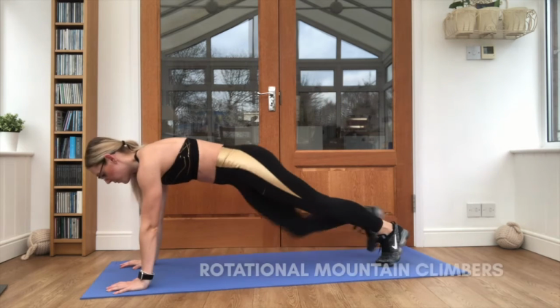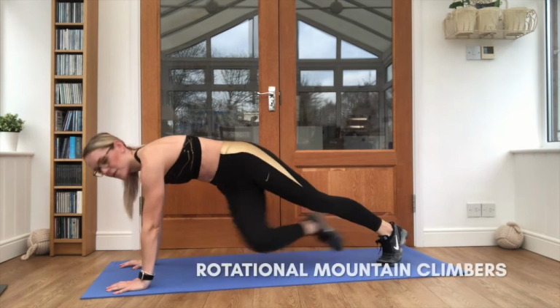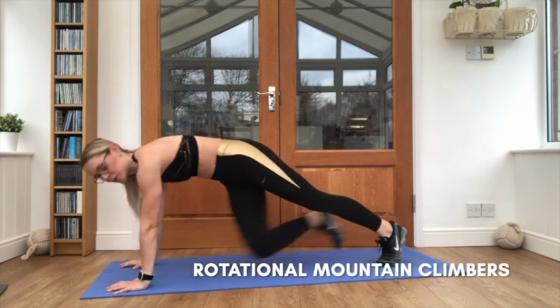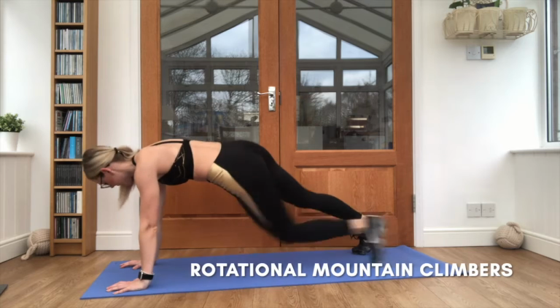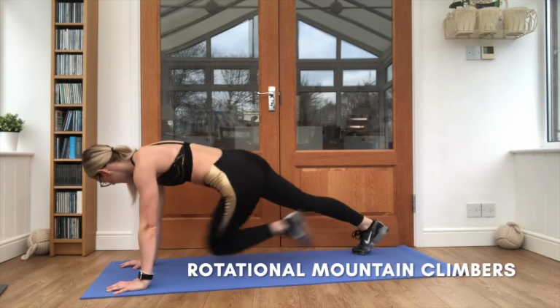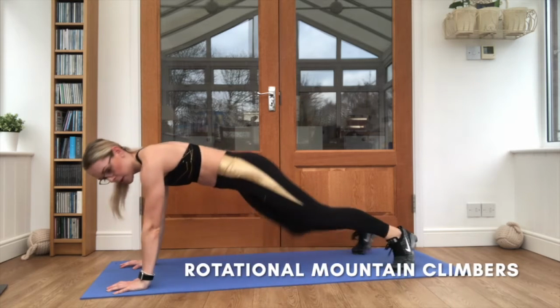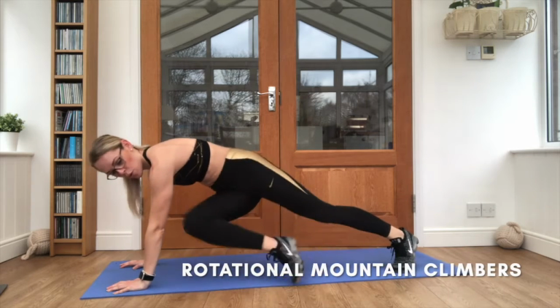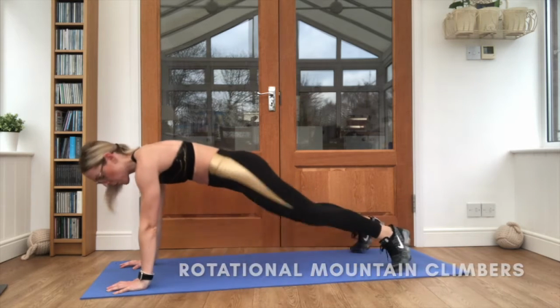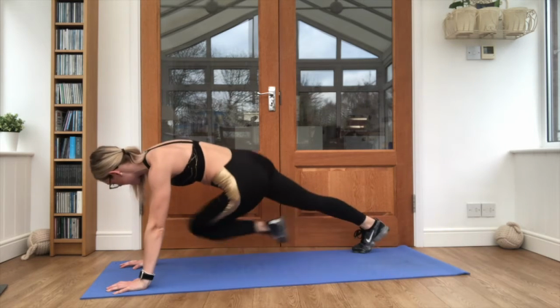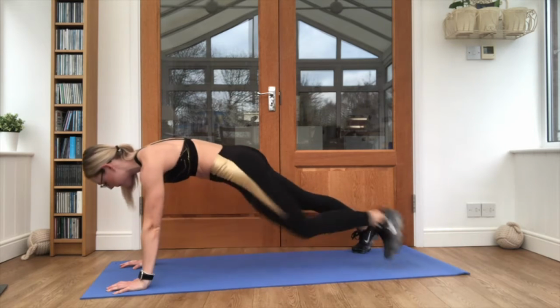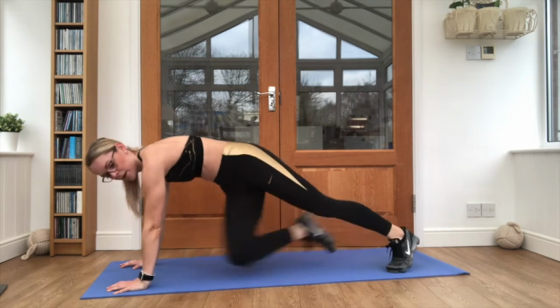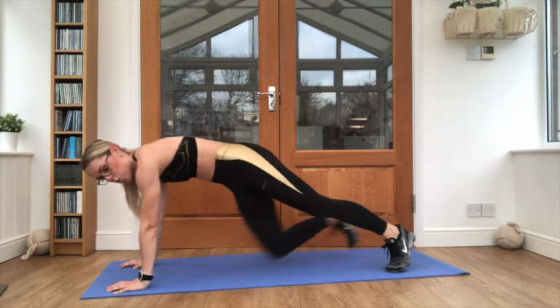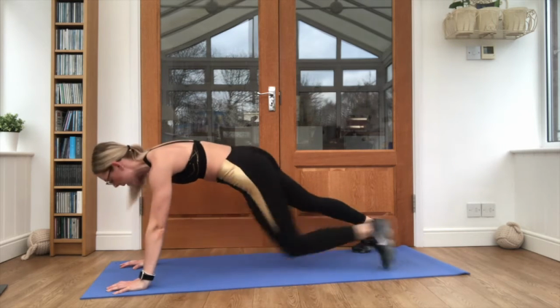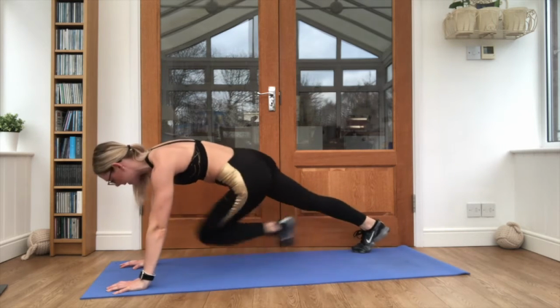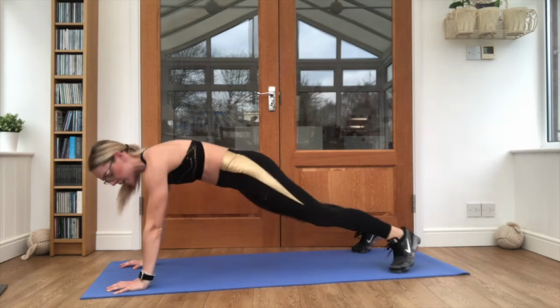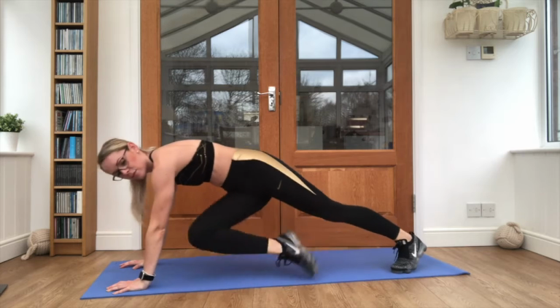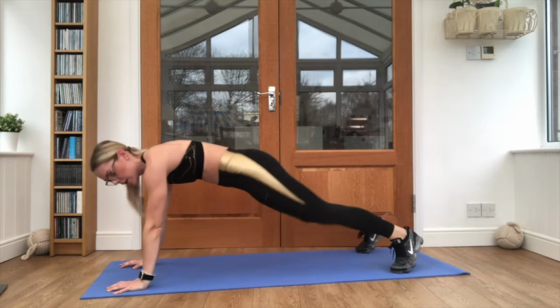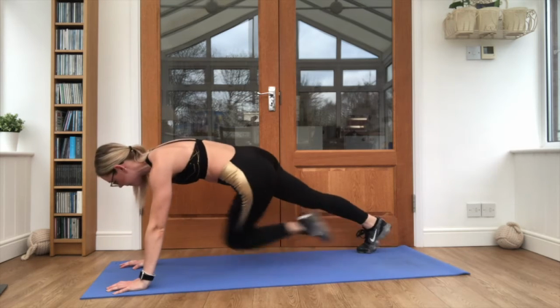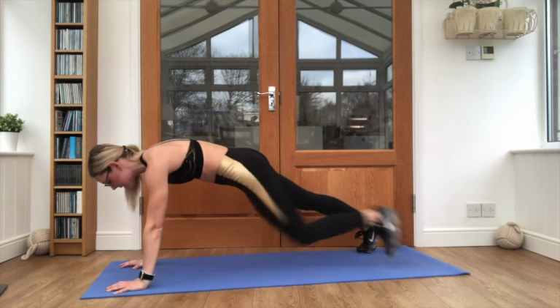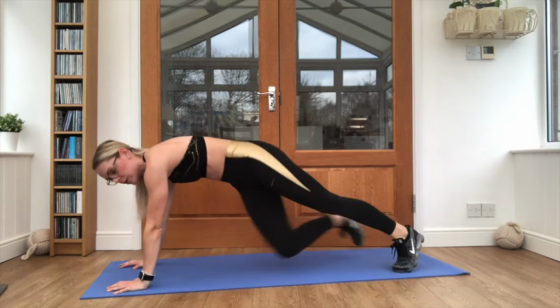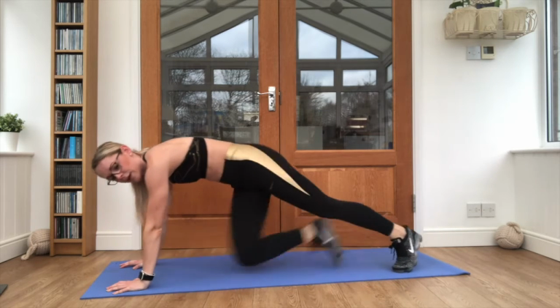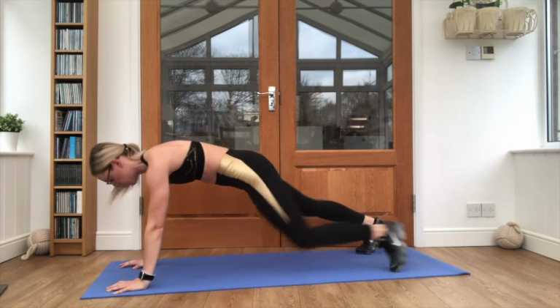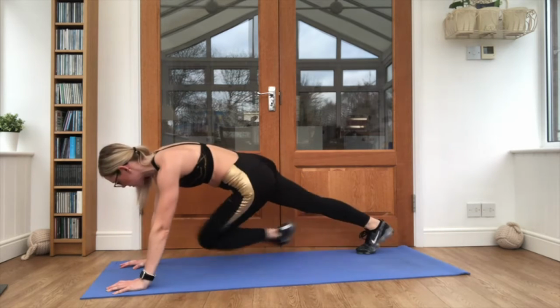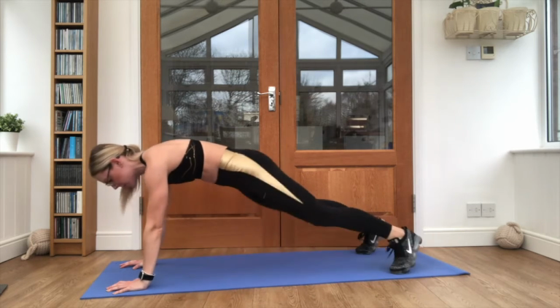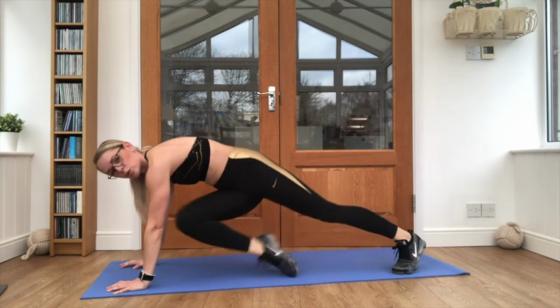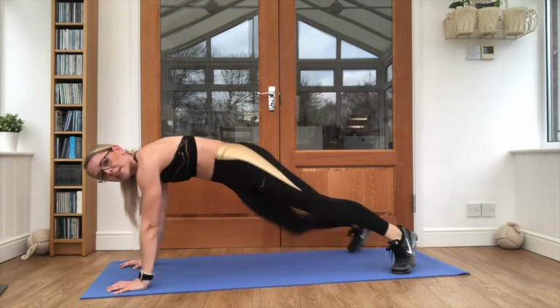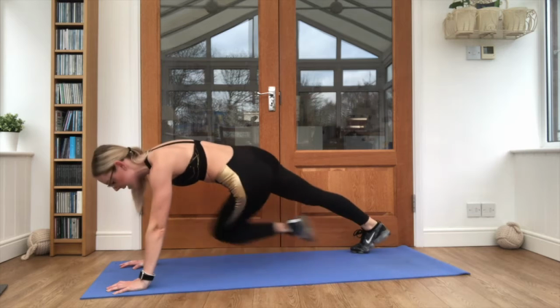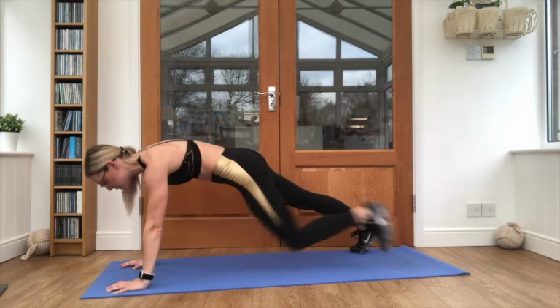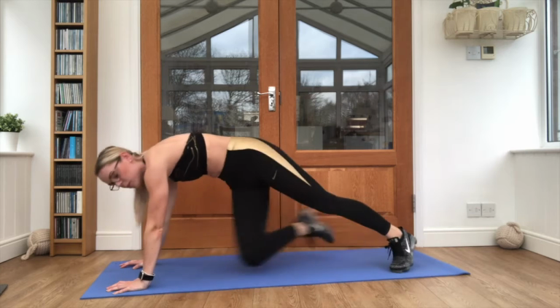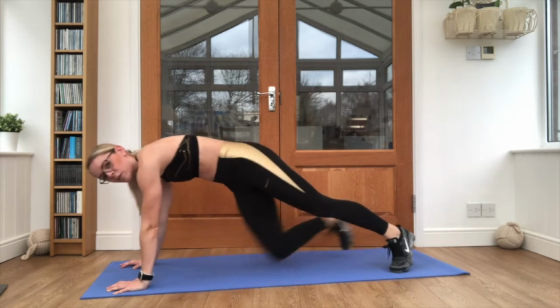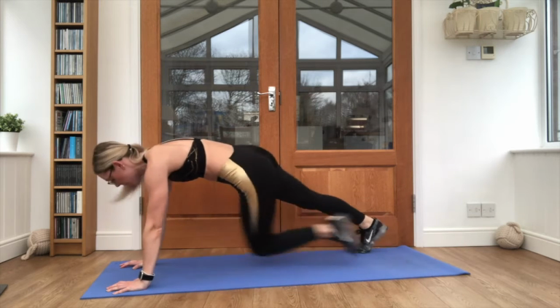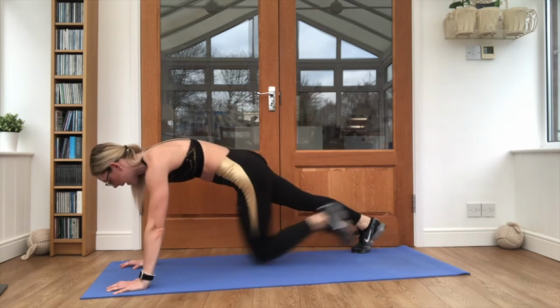Up we go, twist it up. Keep breathing through, in through the nose, out through the mouth. Twisting that knee up to the opposite elbow as high as you can.